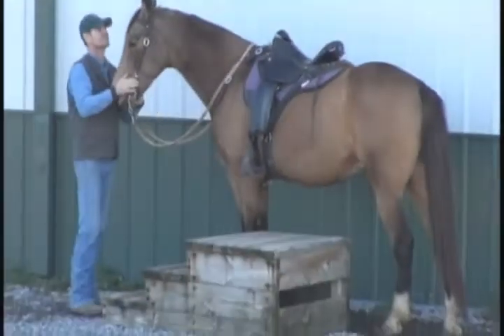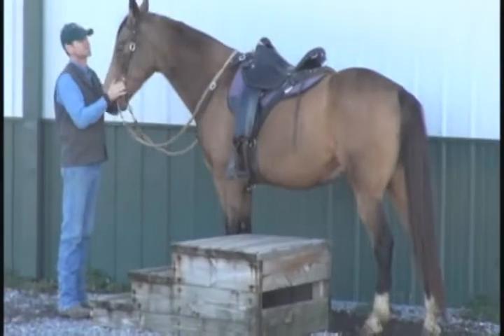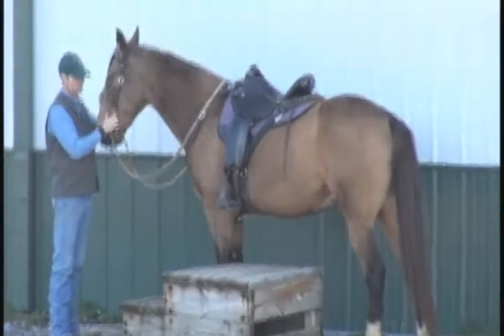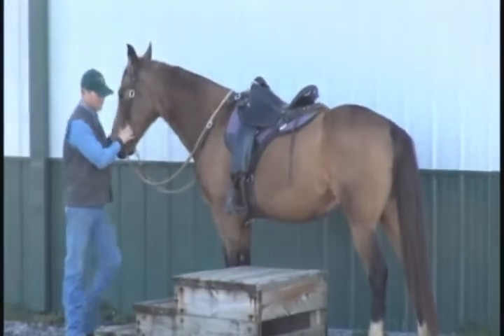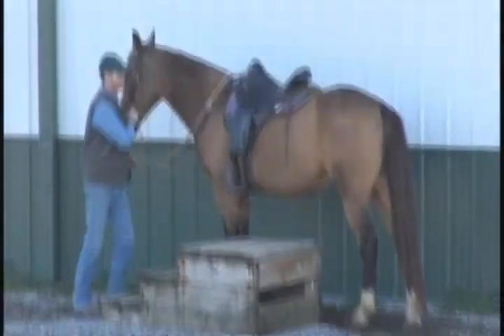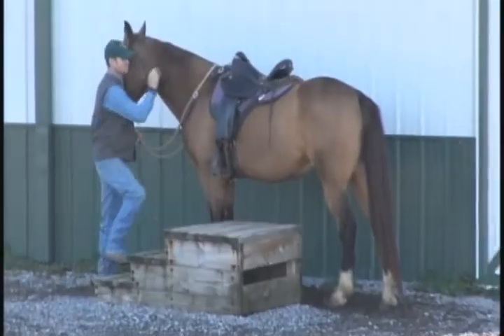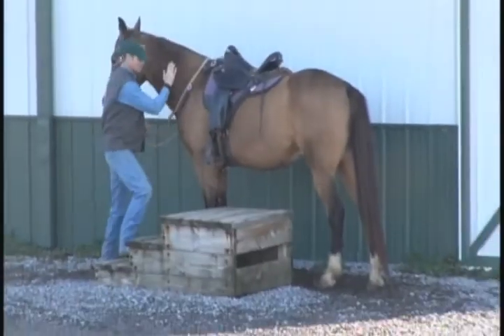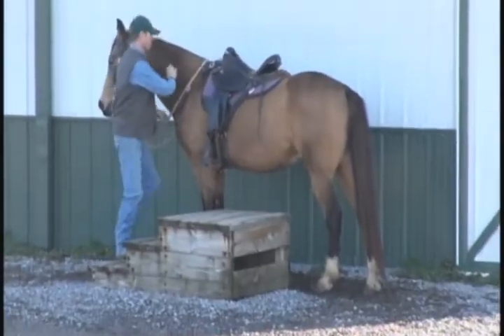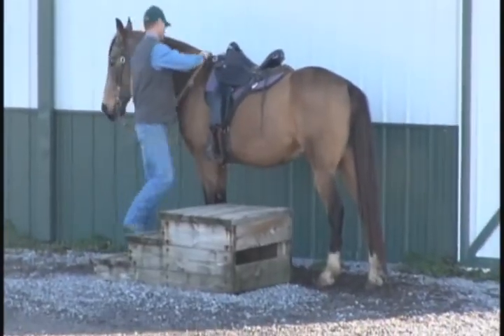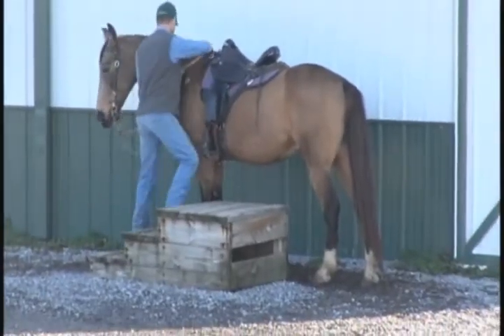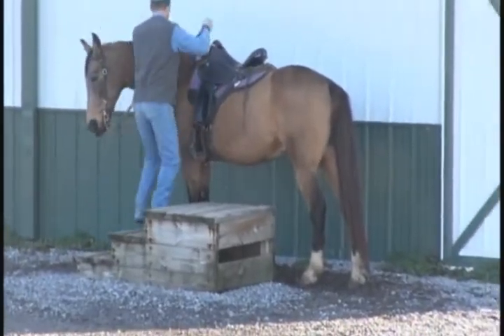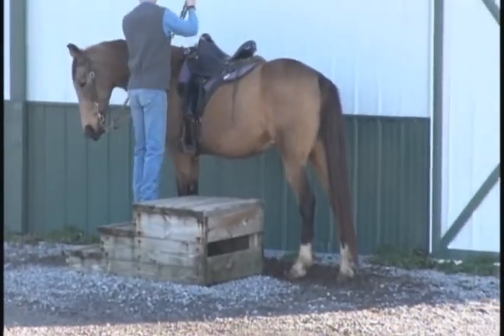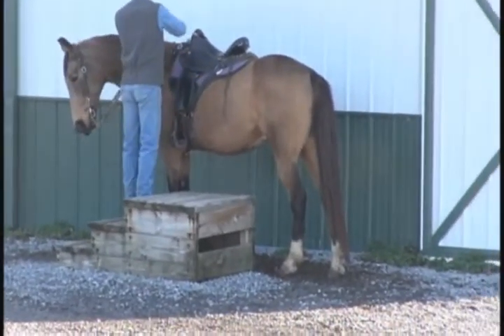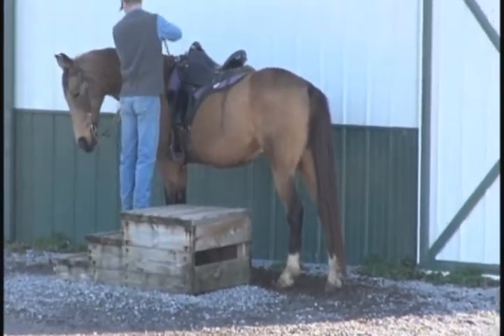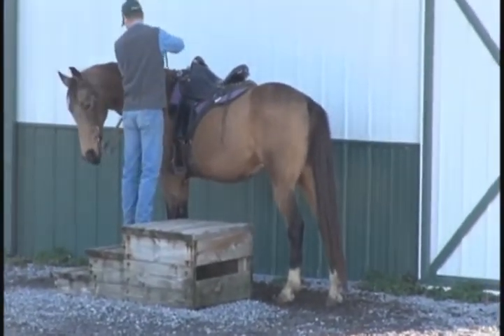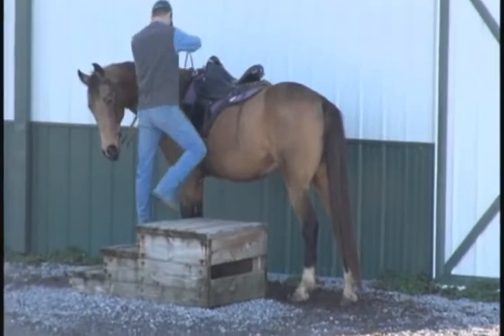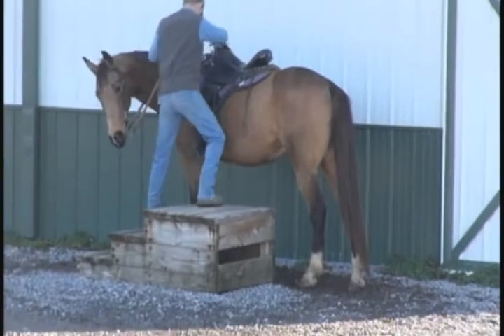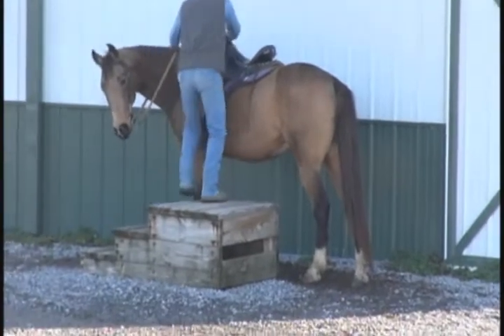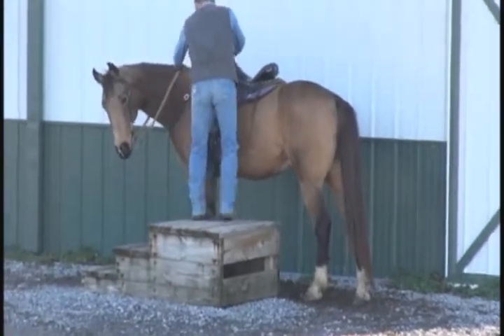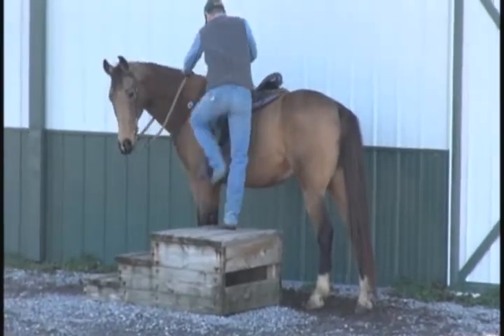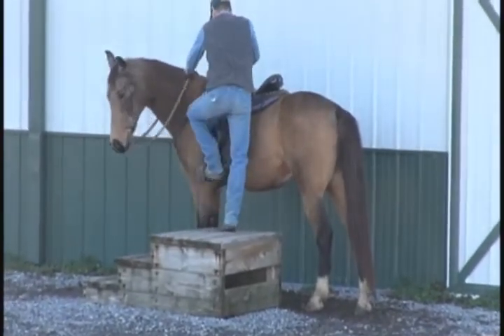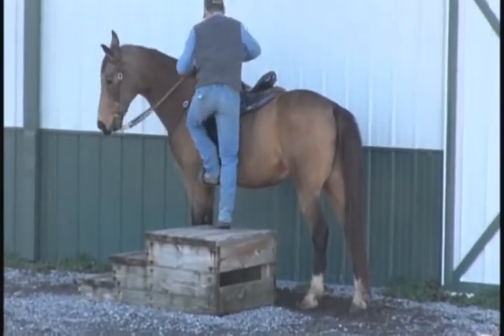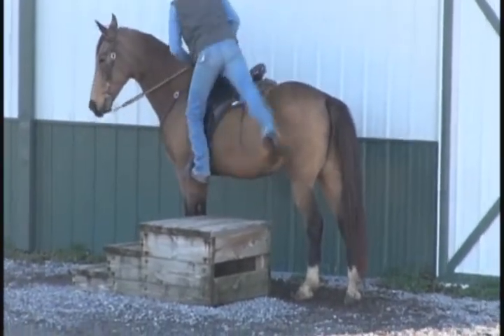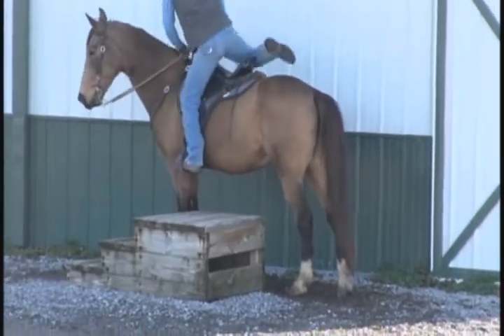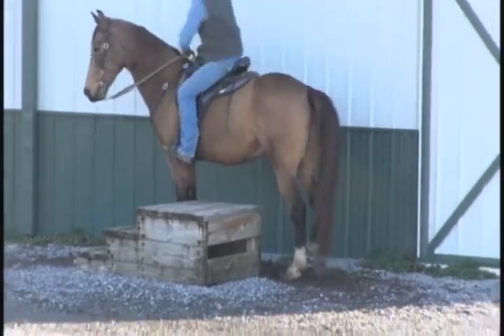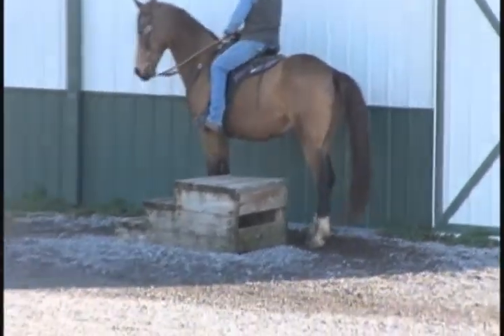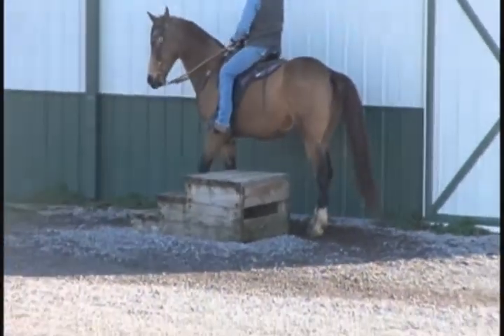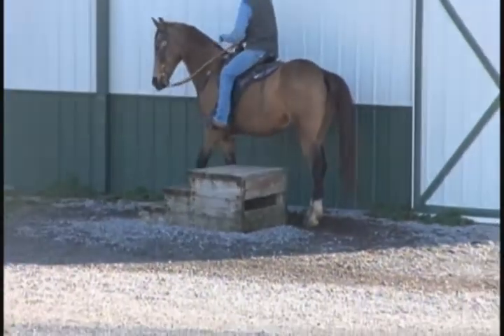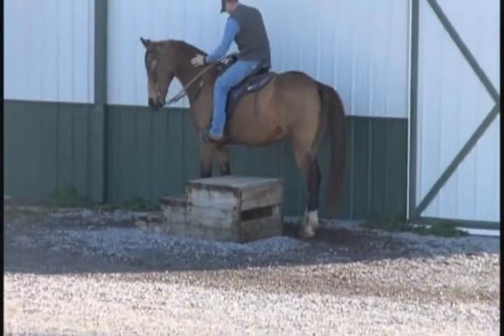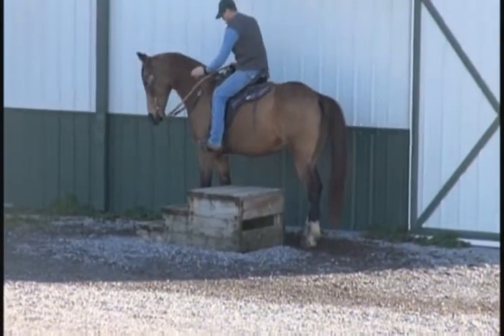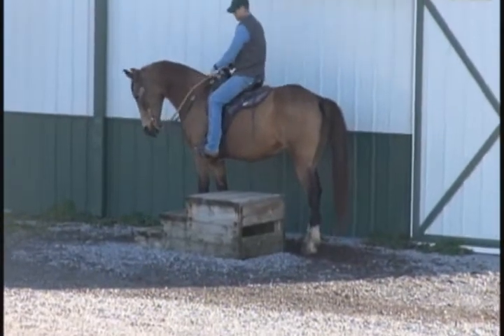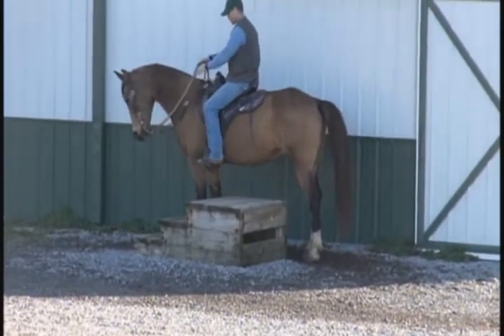He's gonna get on him and show you how he goes. He's got a nice gait, got extremely a lot of training. He side passes, he neck reins like a good quarter horse — broke to death.